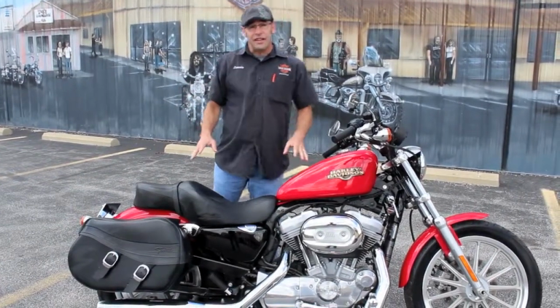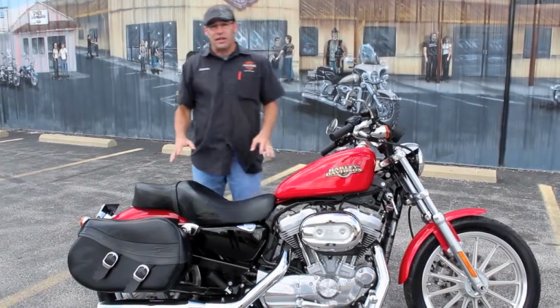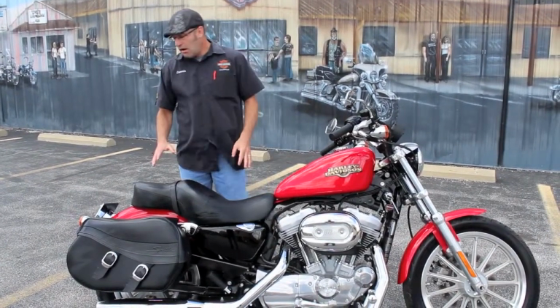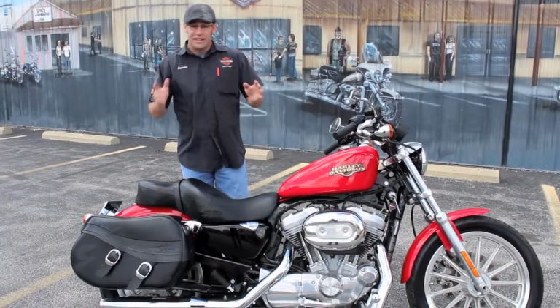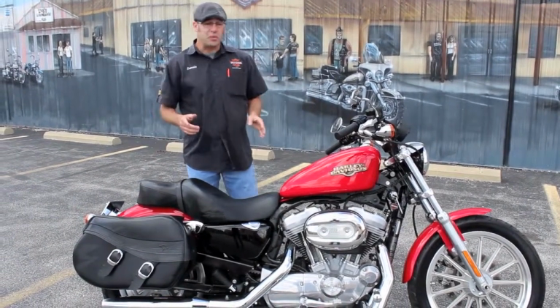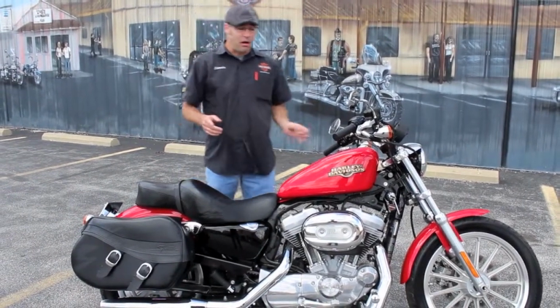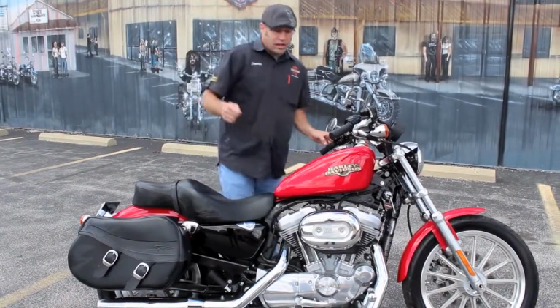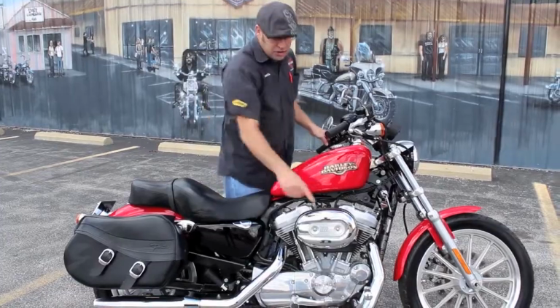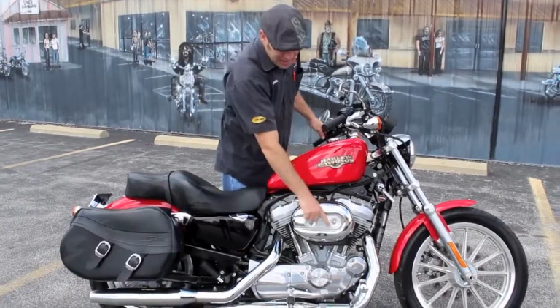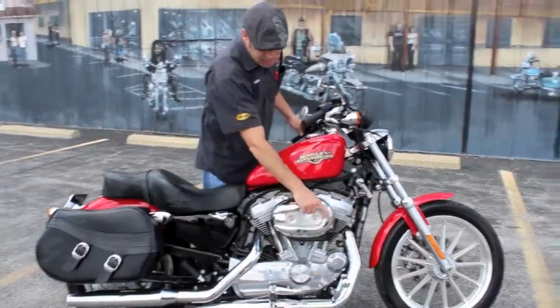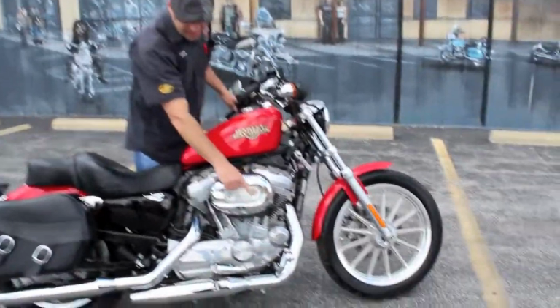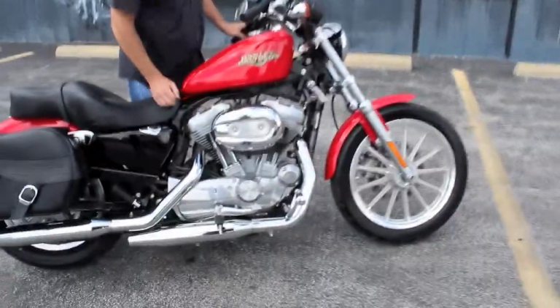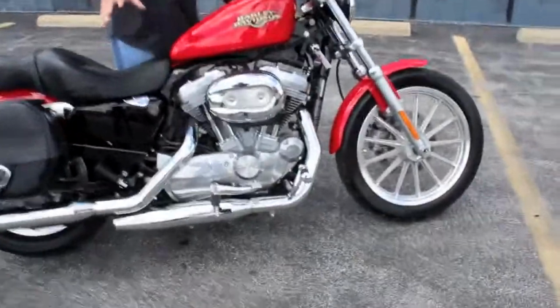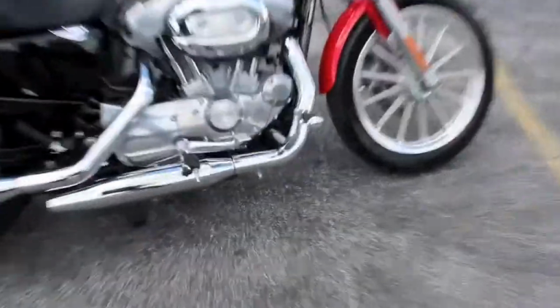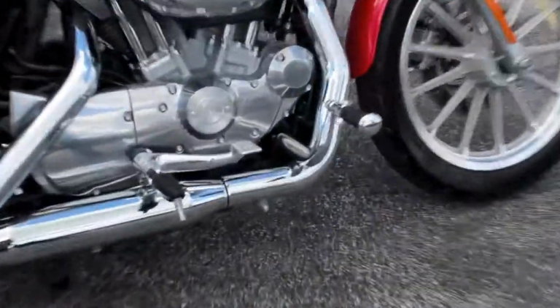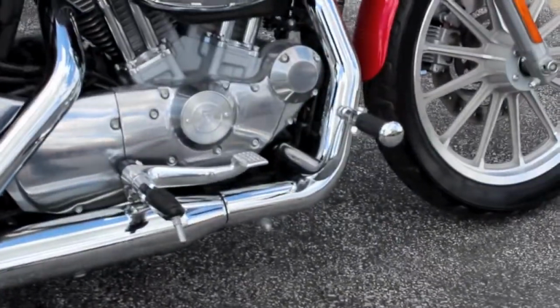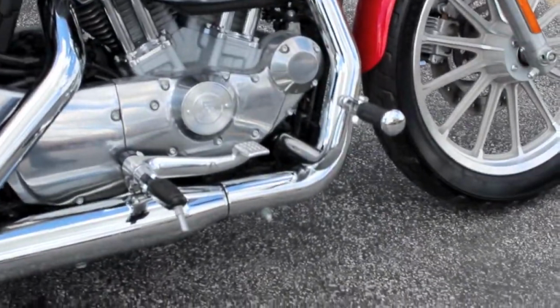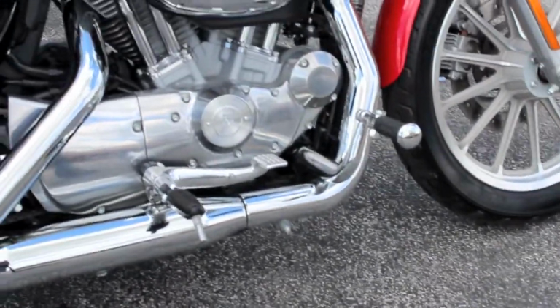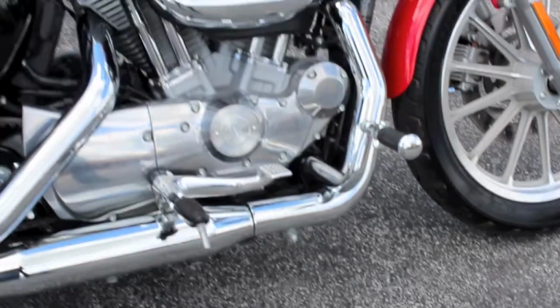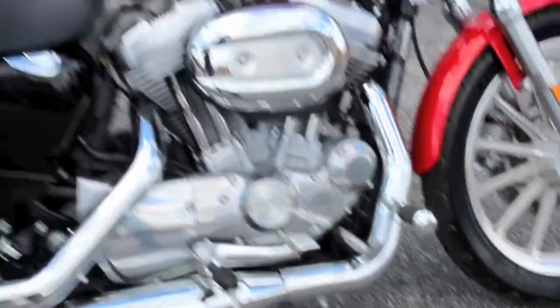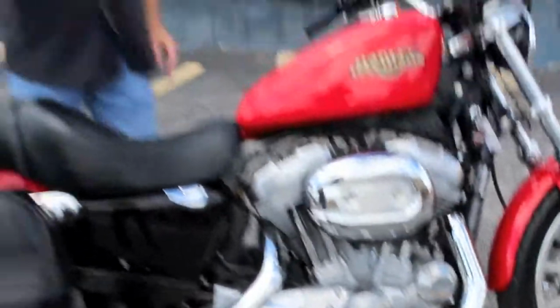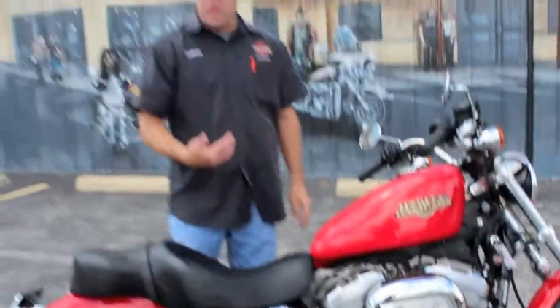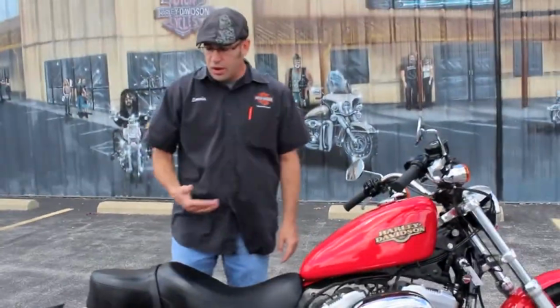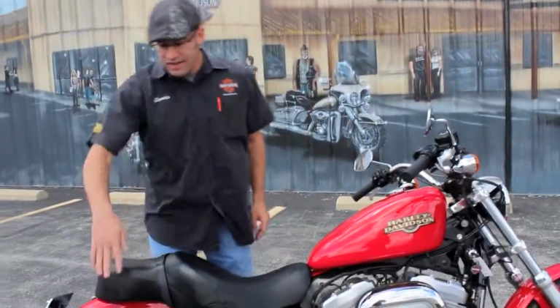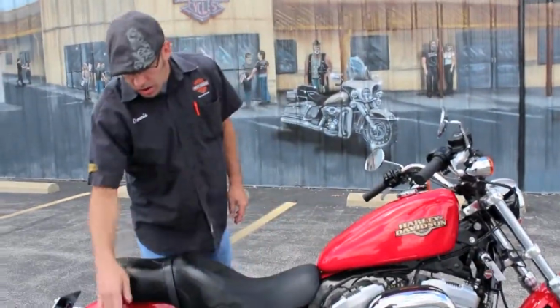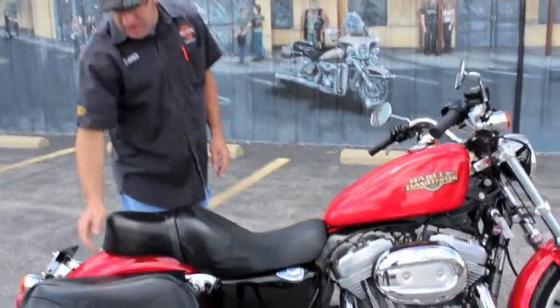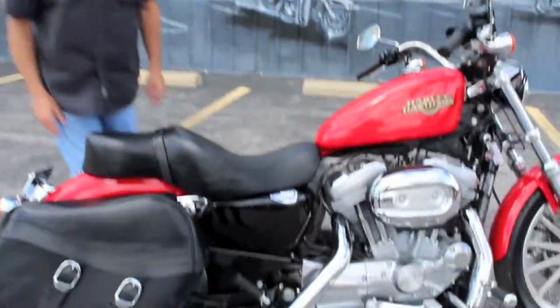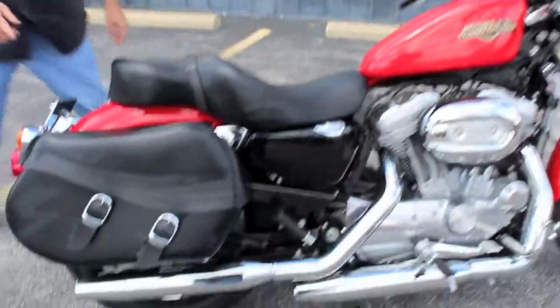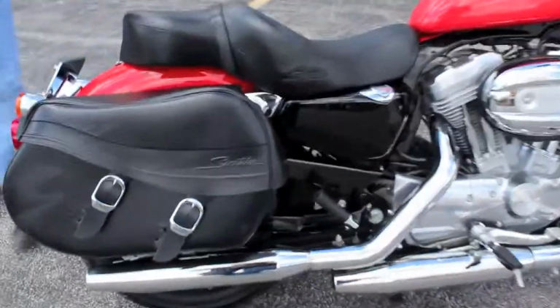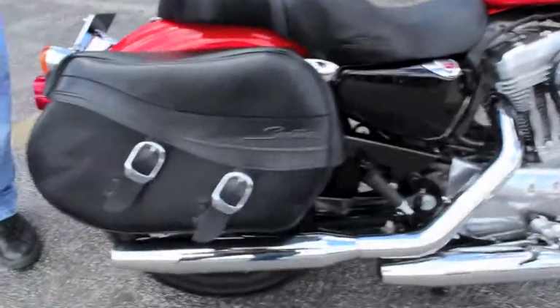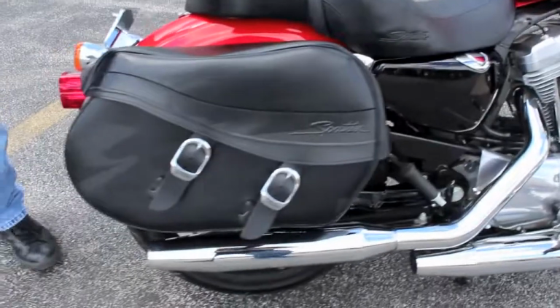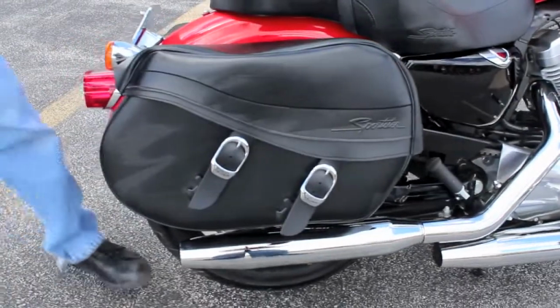It's got a lot of goodies on it. You've got a nice cruise peg setup up here — that is an original Harley-Davidson OEM part, so you can kick out and get comfortable going down the road. These are Harley-Davidson saddlebags mounted here on the side — nice bags.